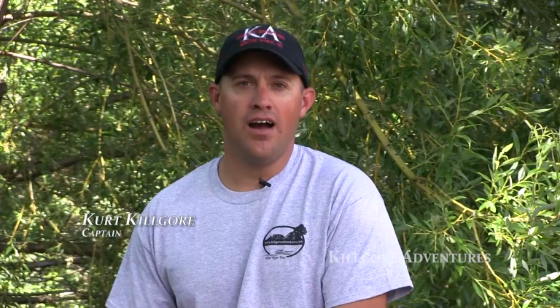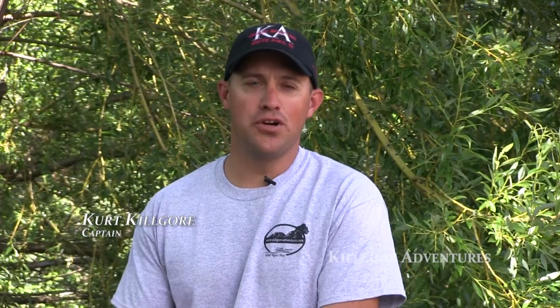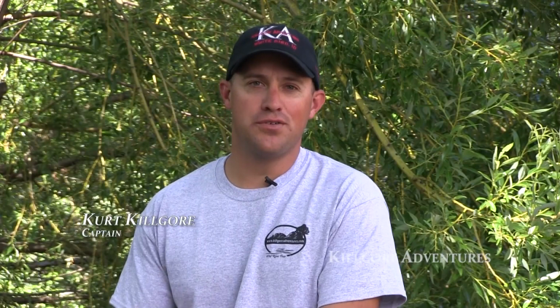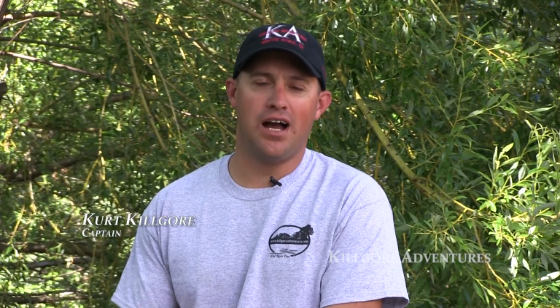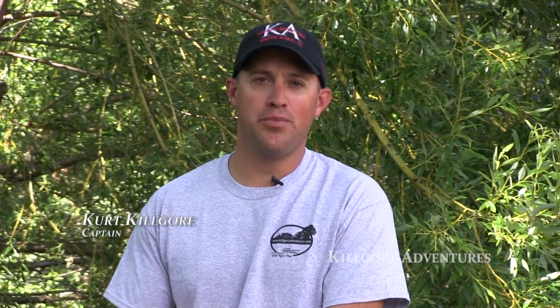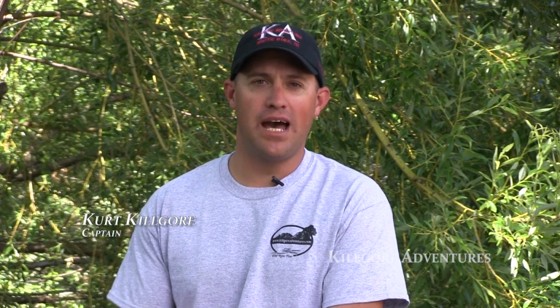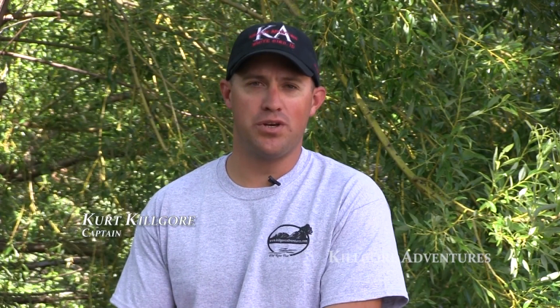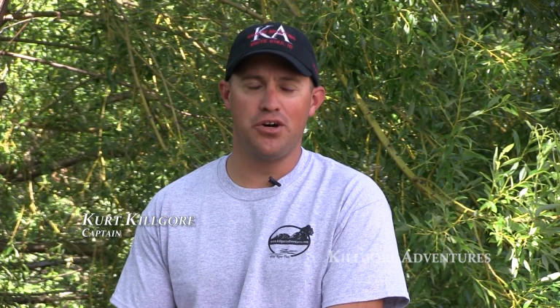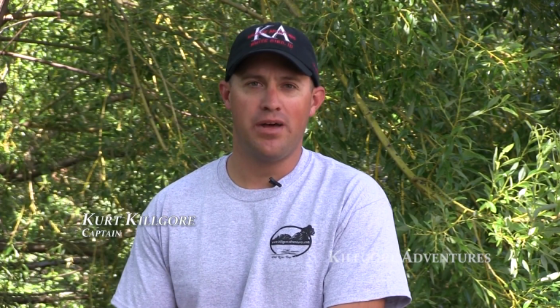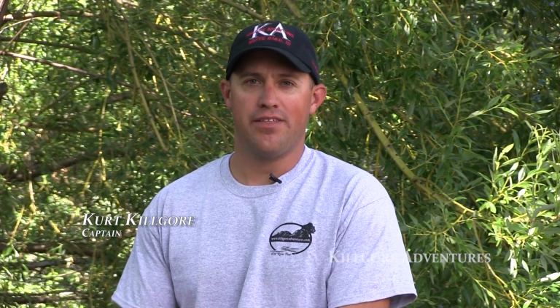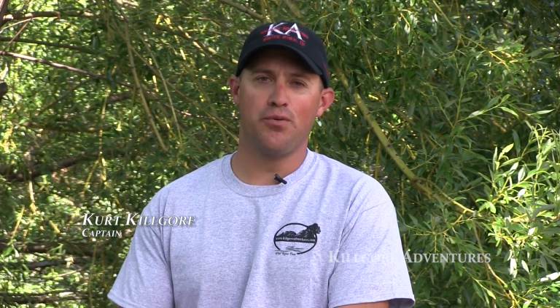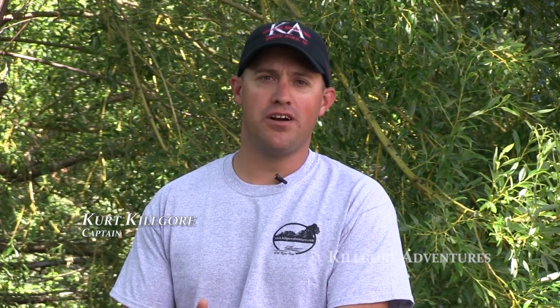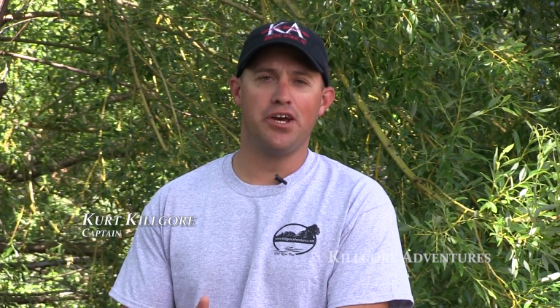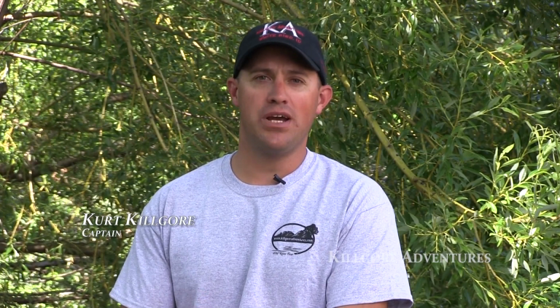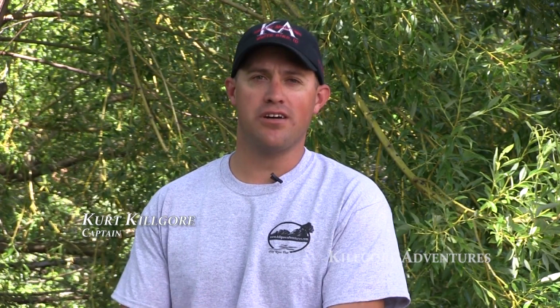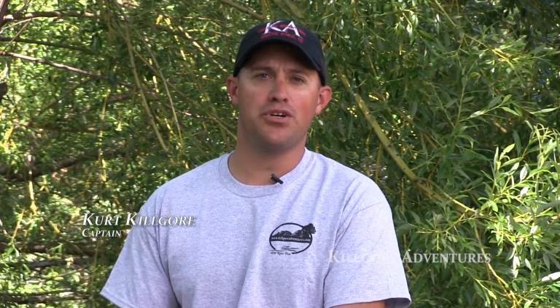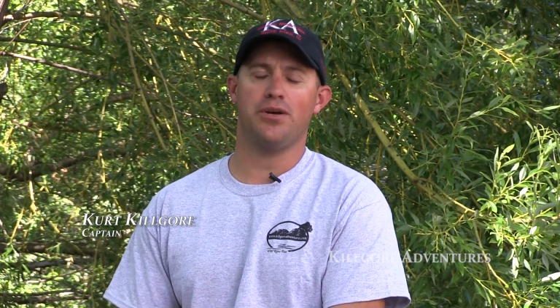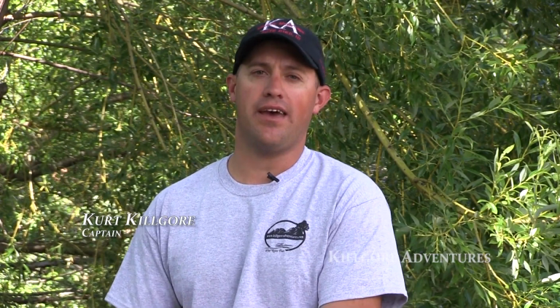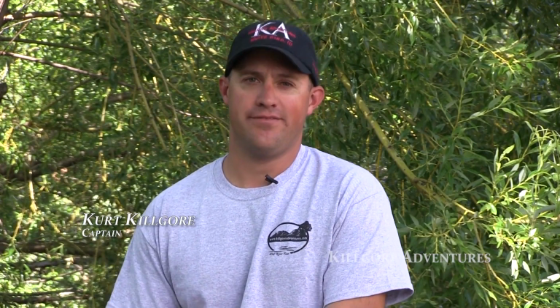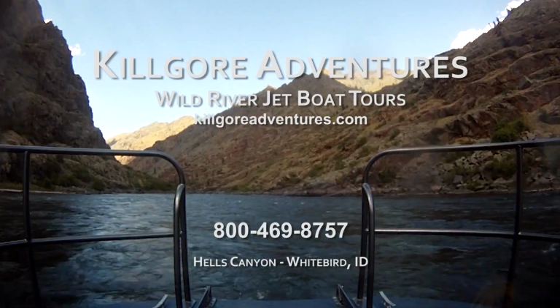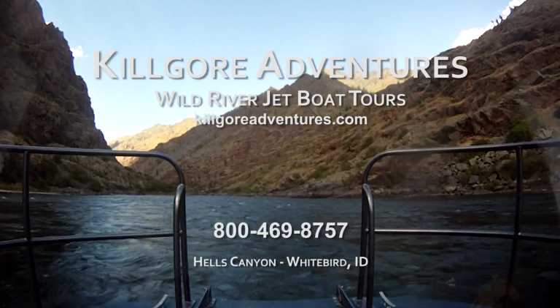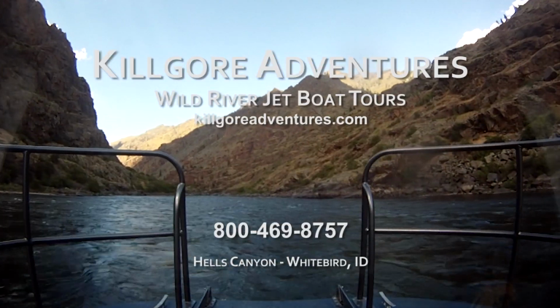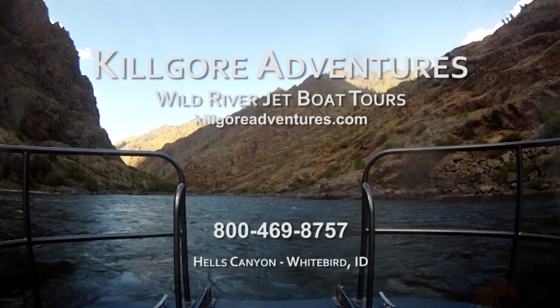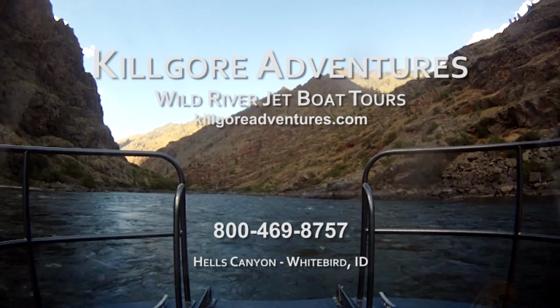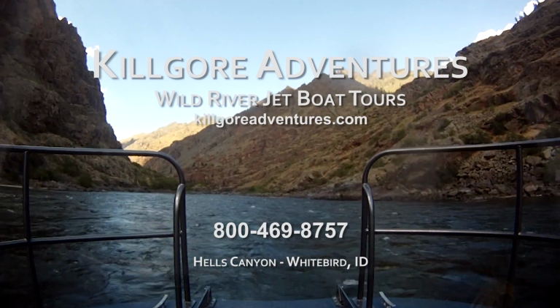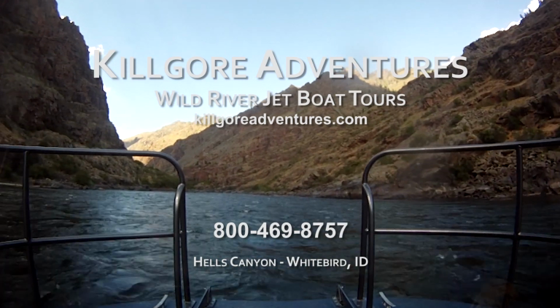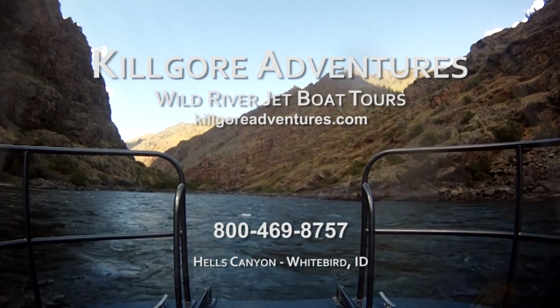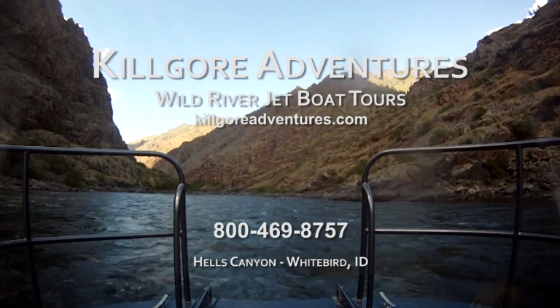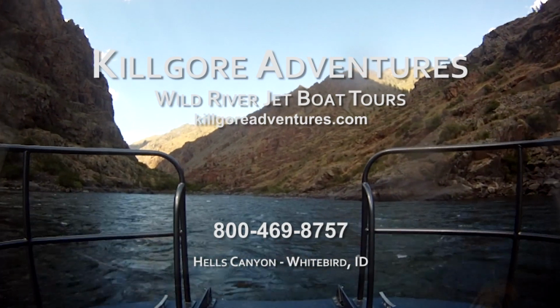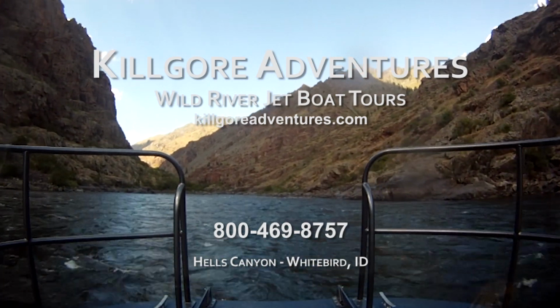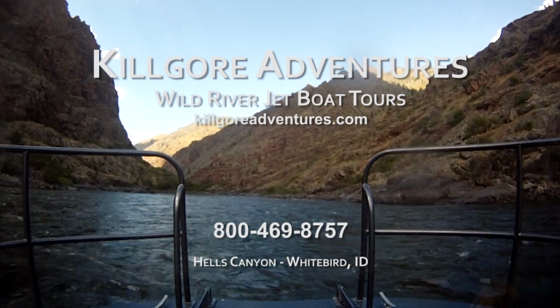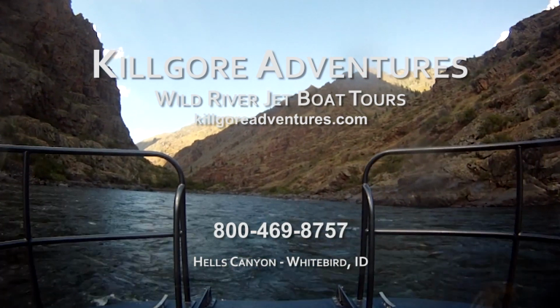I'm Curt Kilgore and I'm going to be your captain when you show up. Thanks for watching our video — make sure and call and book your trip today. It's pretty hard to have a bad day in Hell's Canyon.